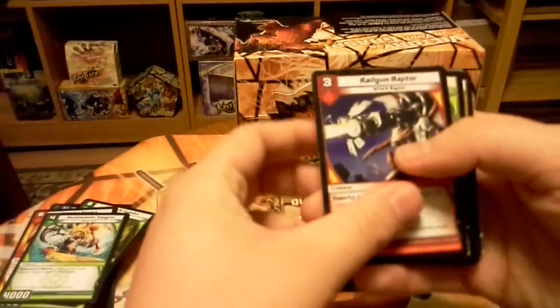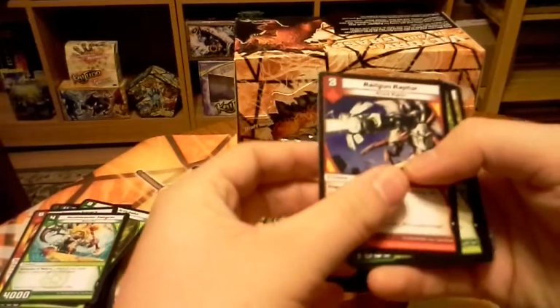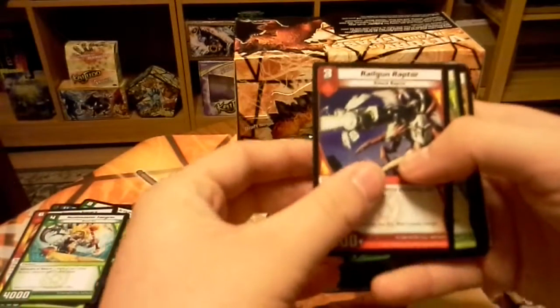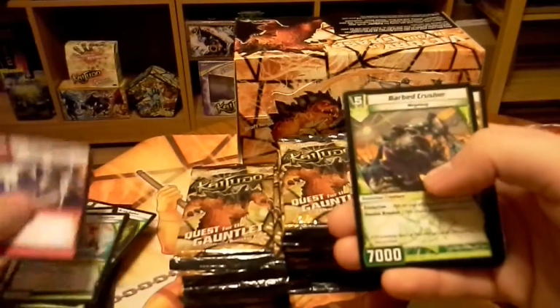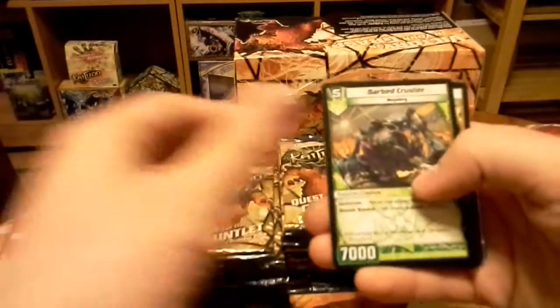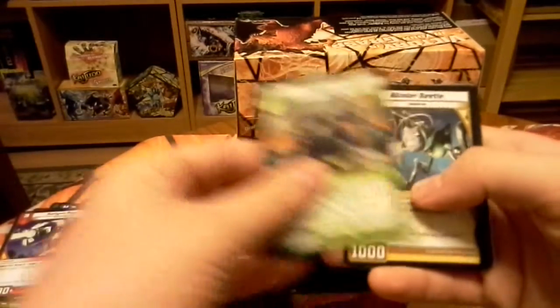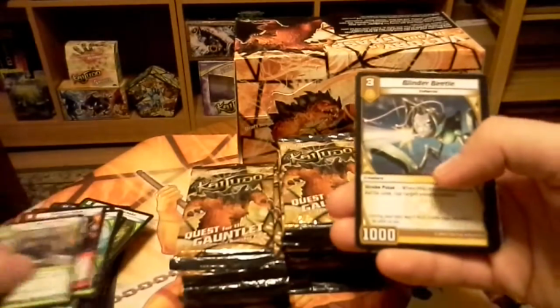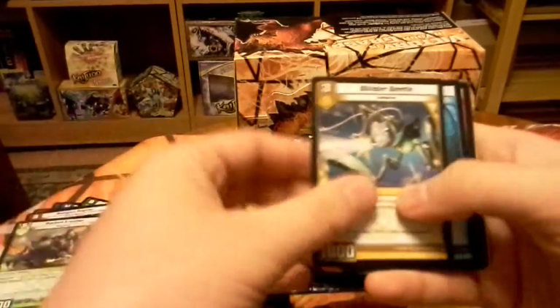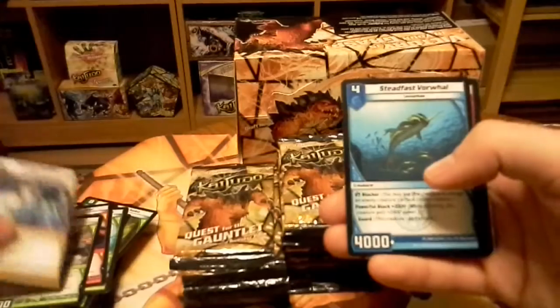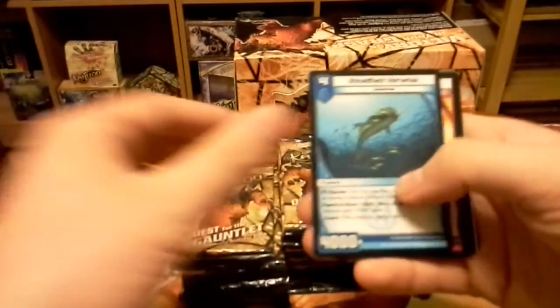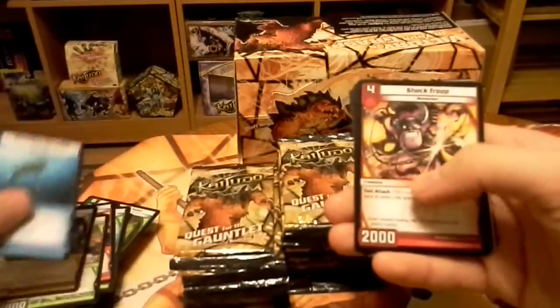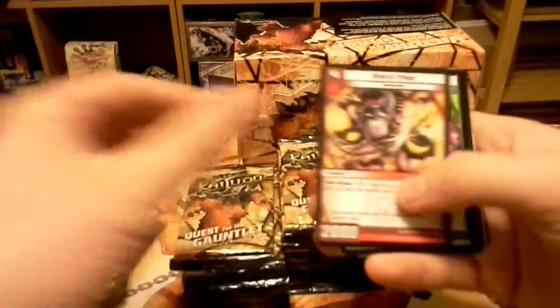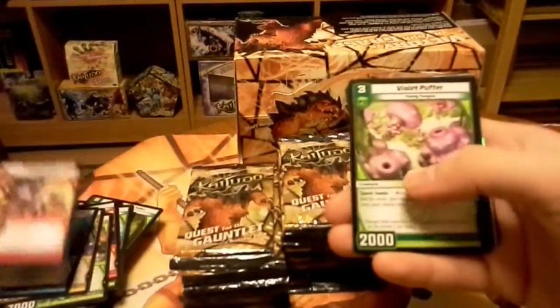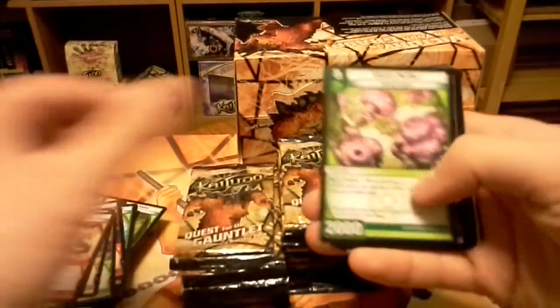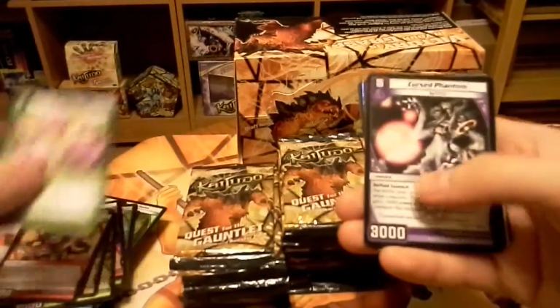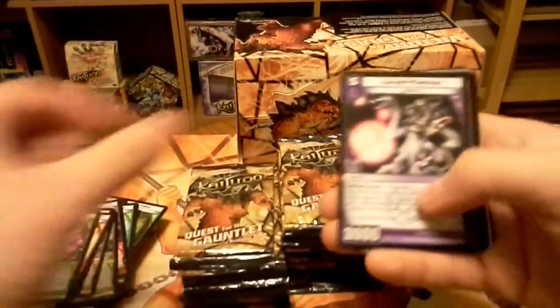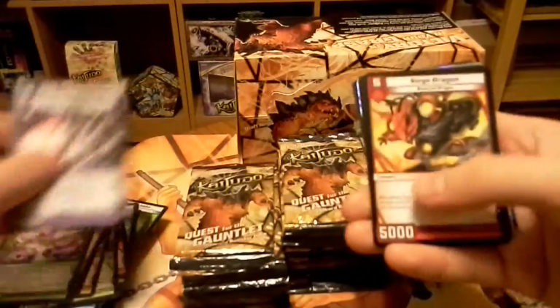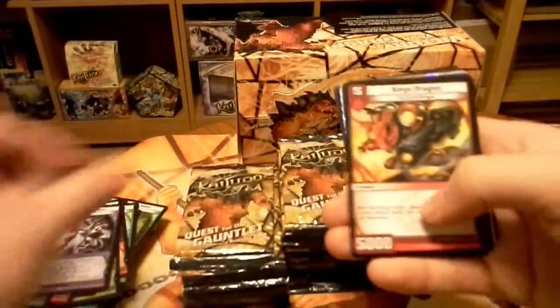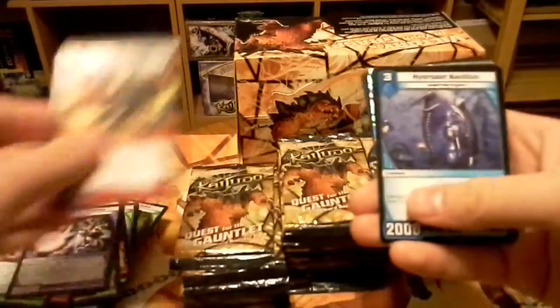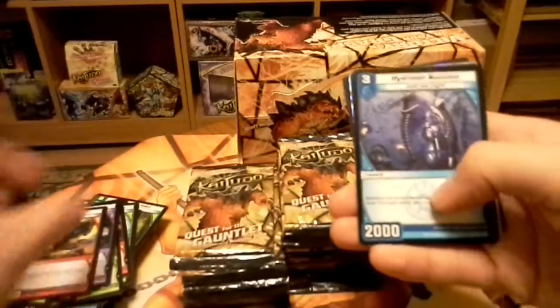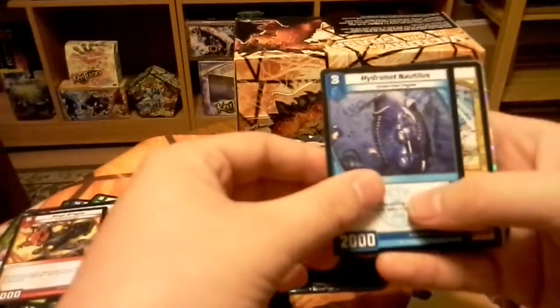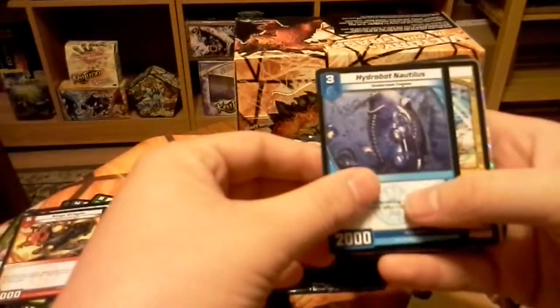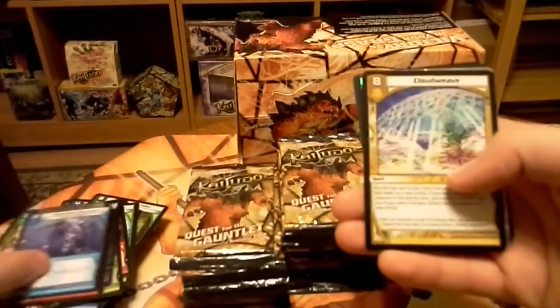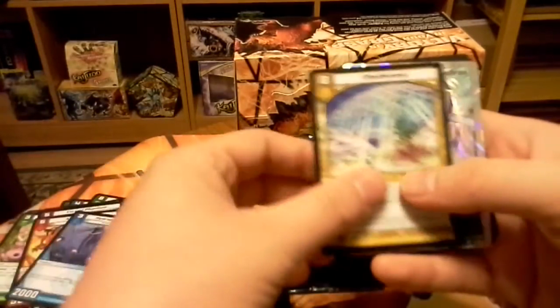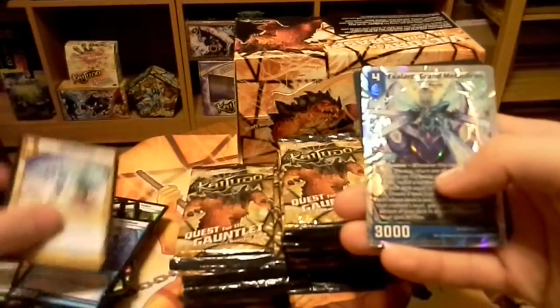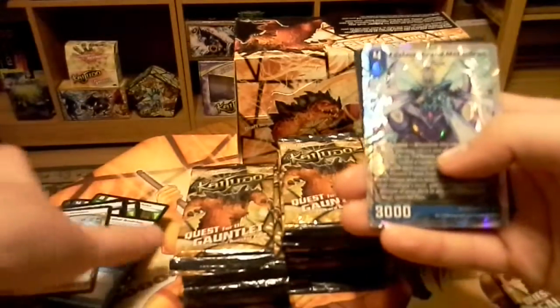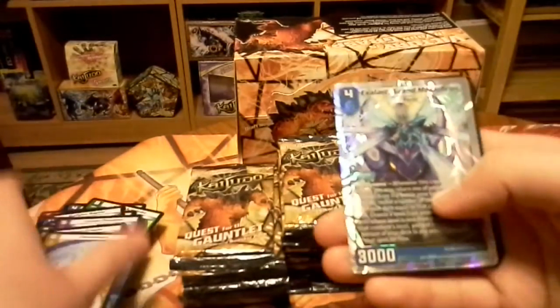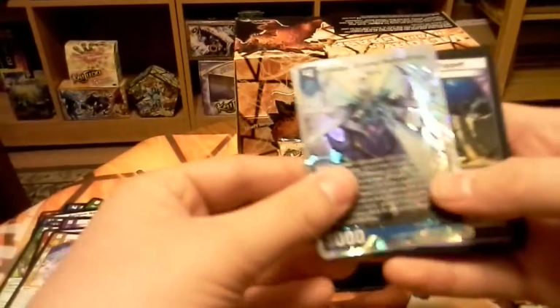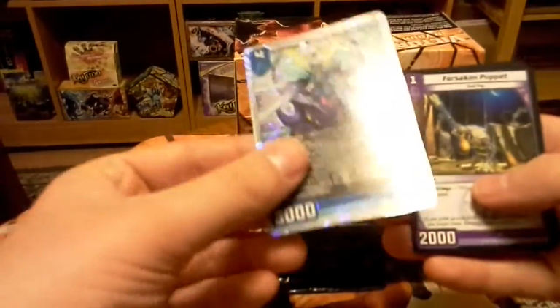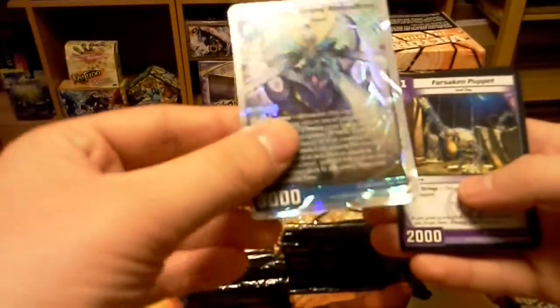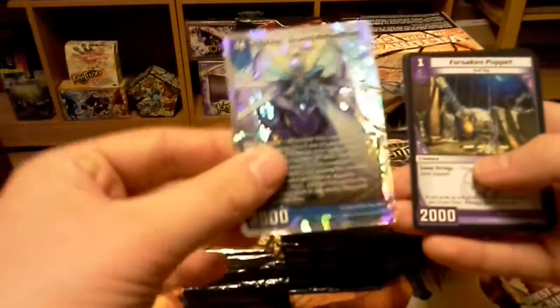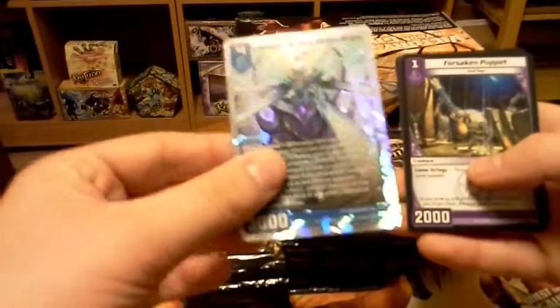I already see some foil. Railgun Raptor, Barbed Crusher, Blinder Beetle, Stiff as 4-Wall, Shock Troop, Violet Puffer, Cursed Phantom, Seas Dragon, Hydro Bot Nautilus, Cloudweave, and Exilark Grand Metacron.